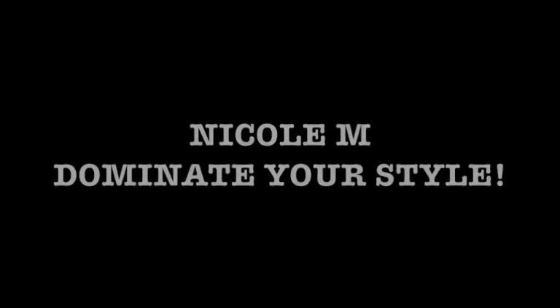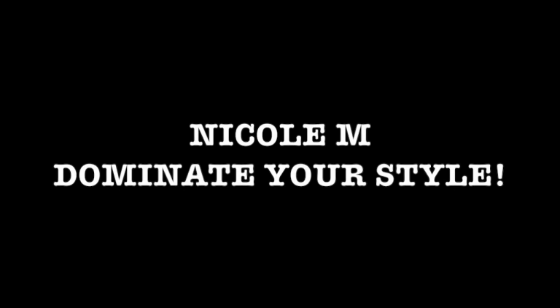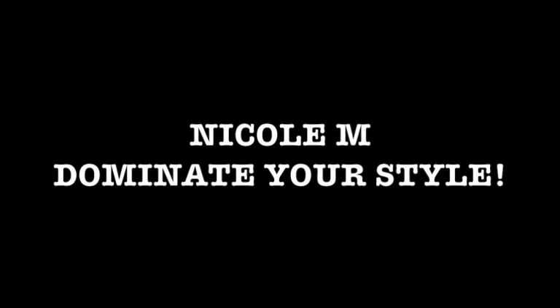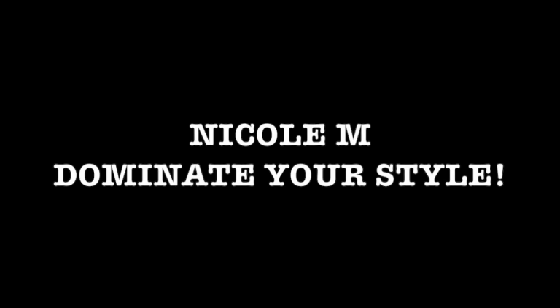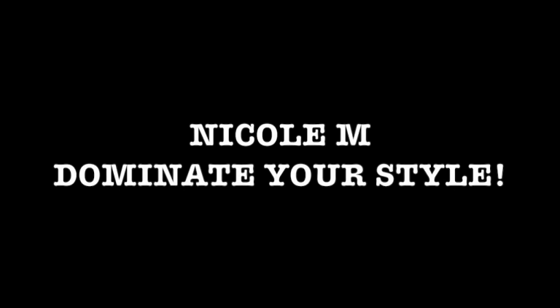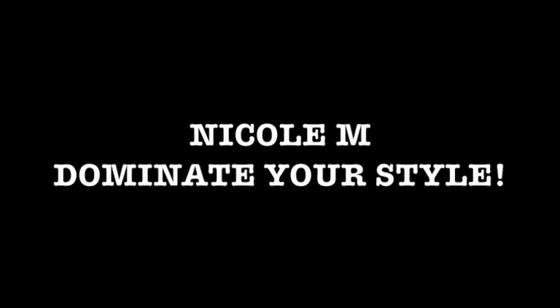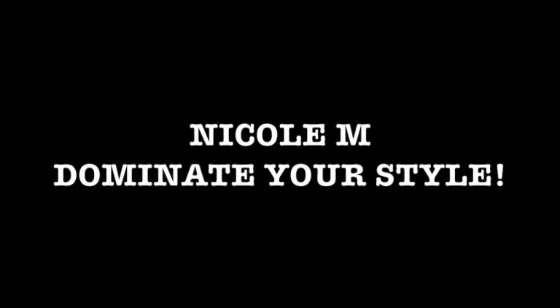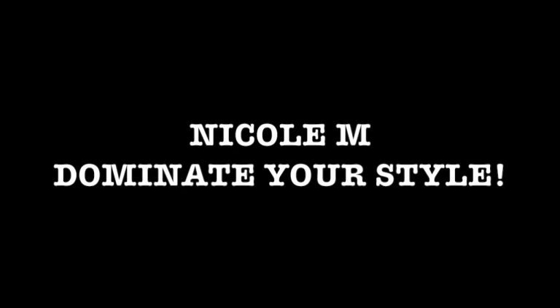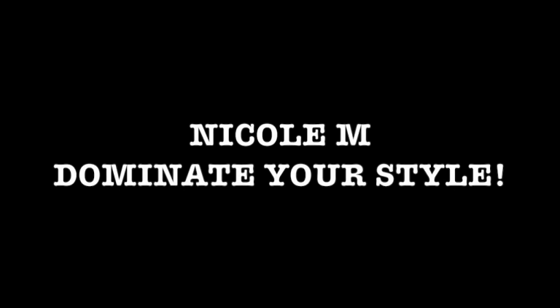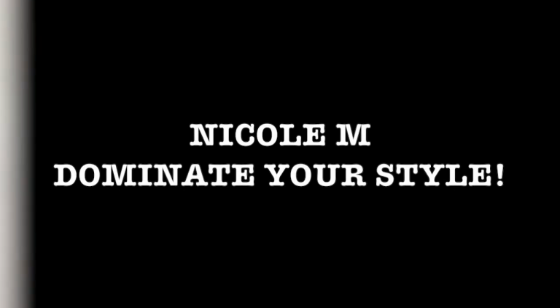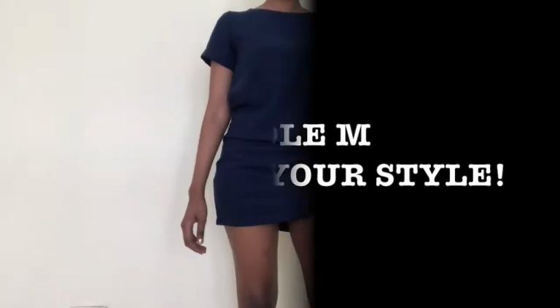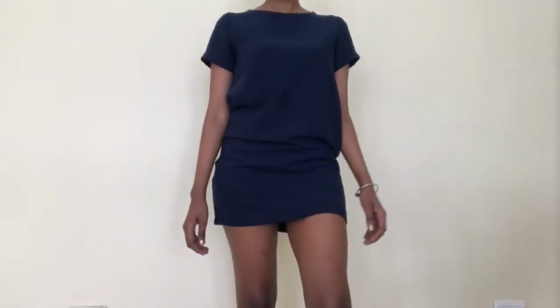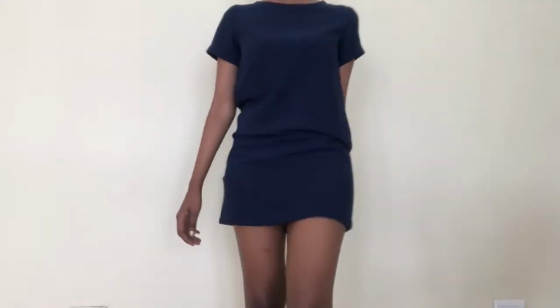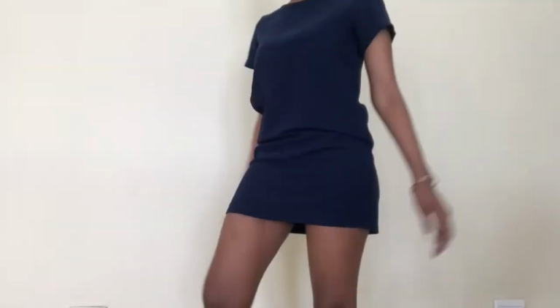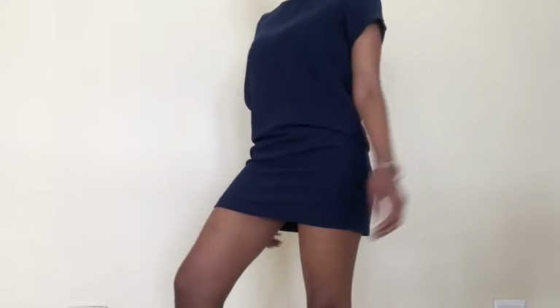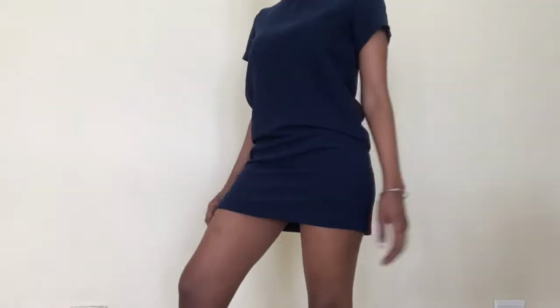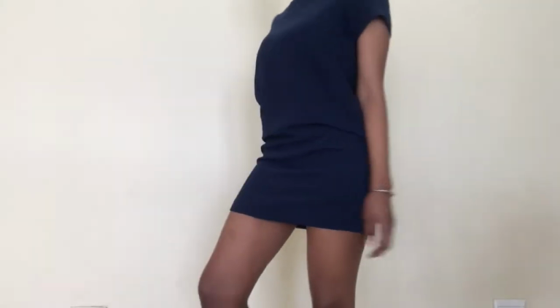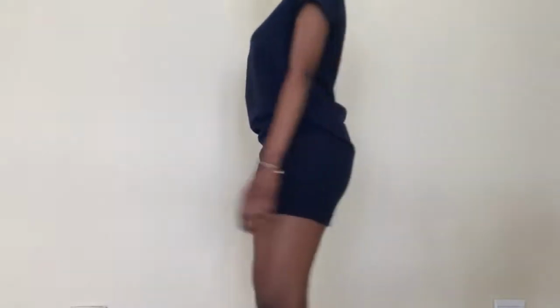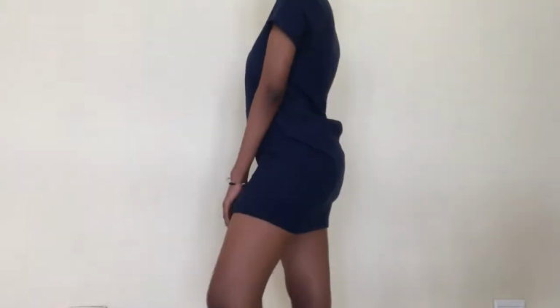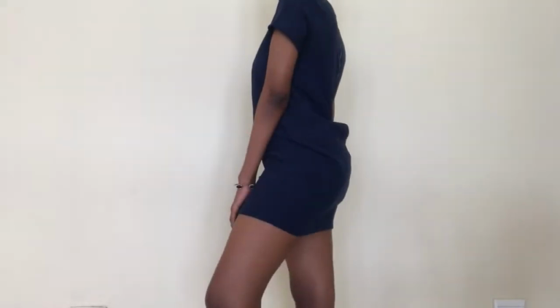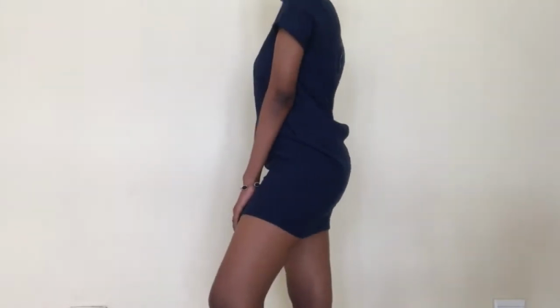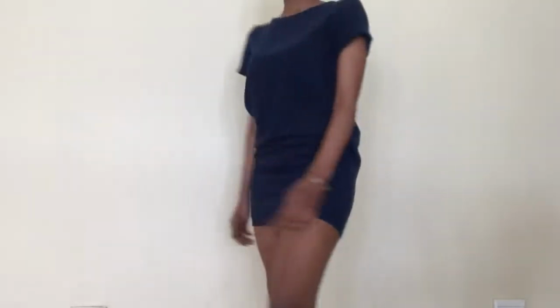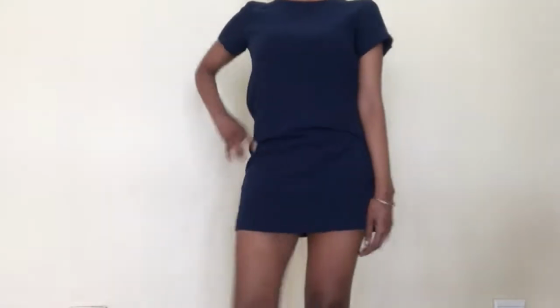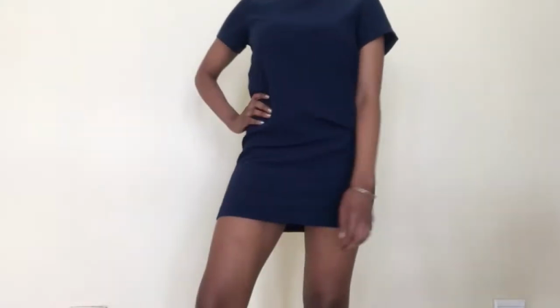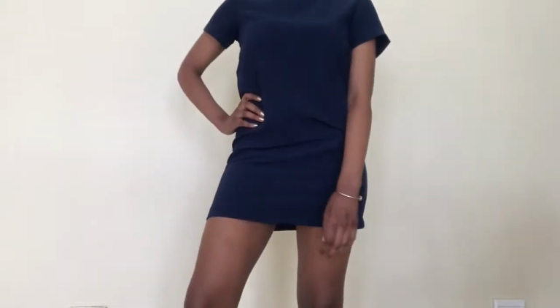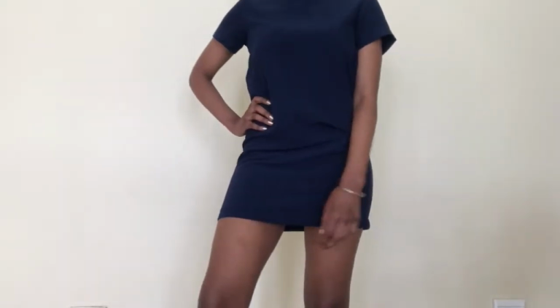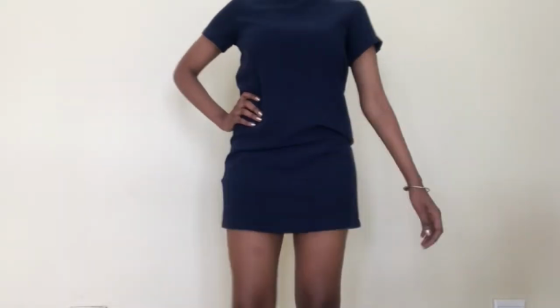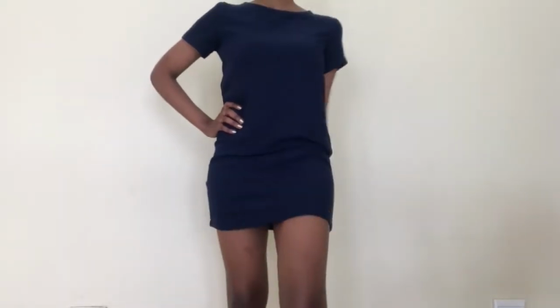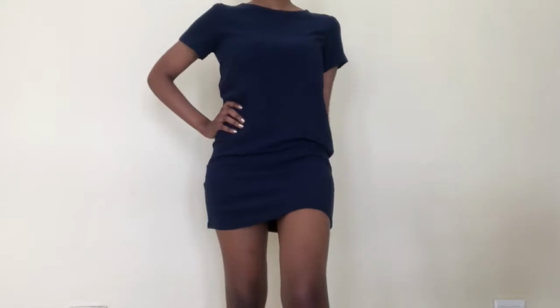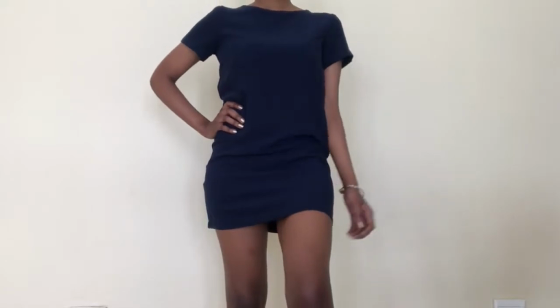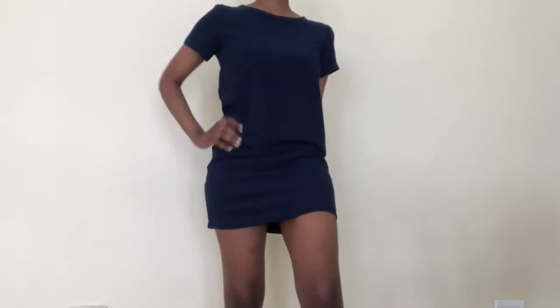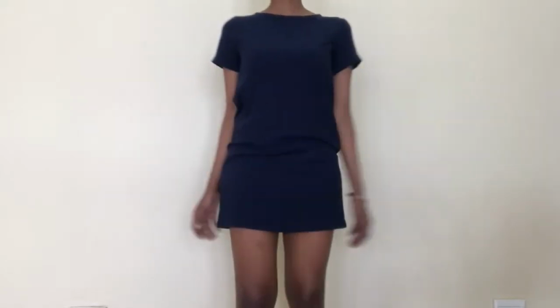Hey lovelies, it's Nicole M here. If this is your first time seeing any of my videos, please subscribe and hit the like button. Today we're gonna figure out how to make a sharp dress work for work.